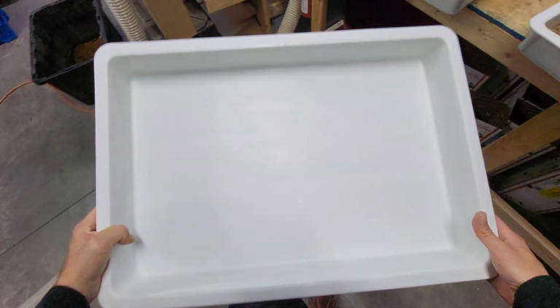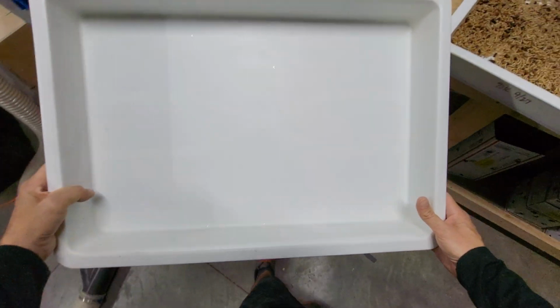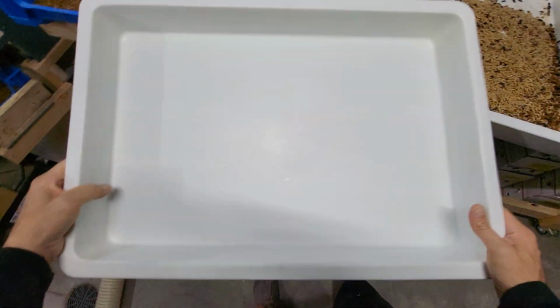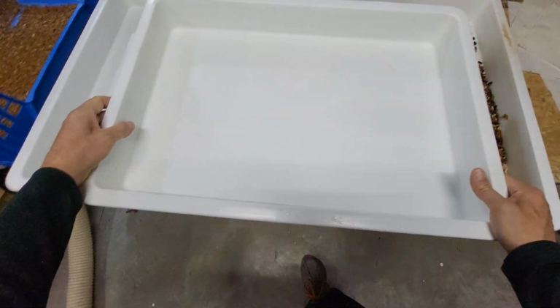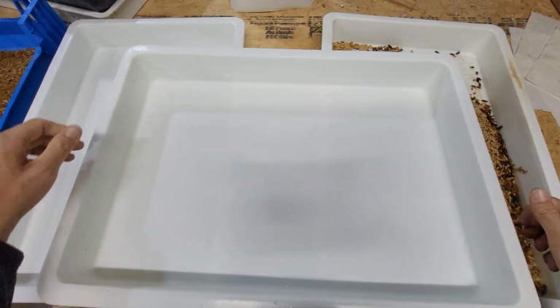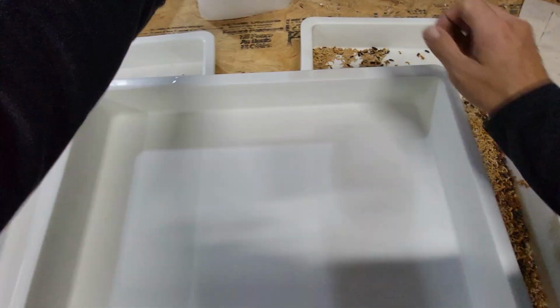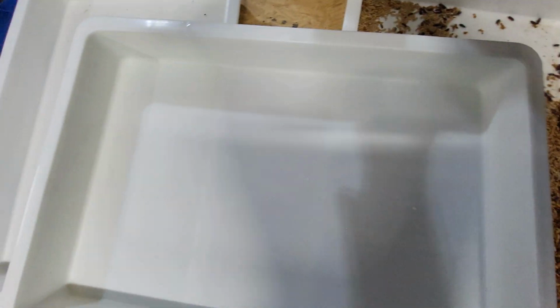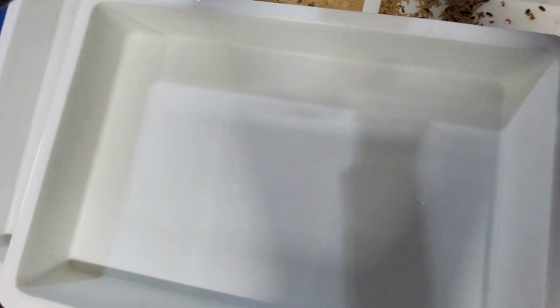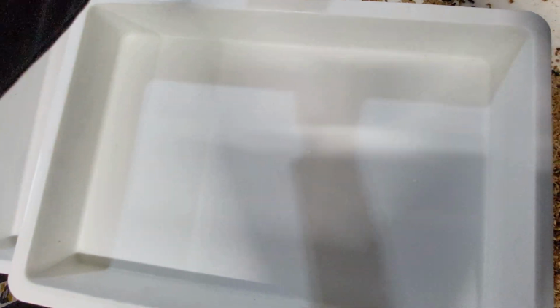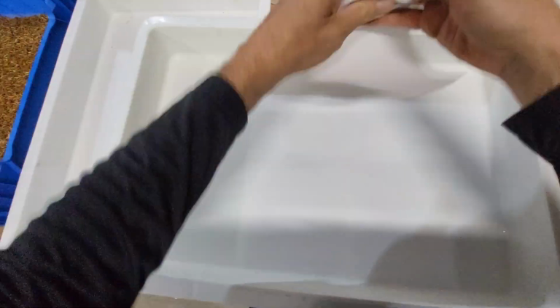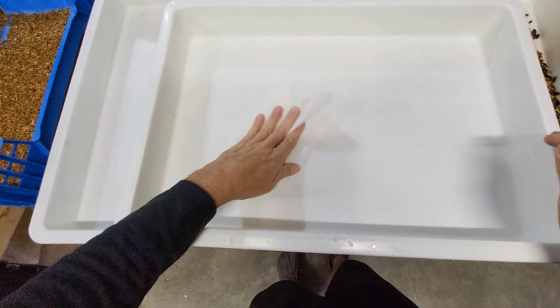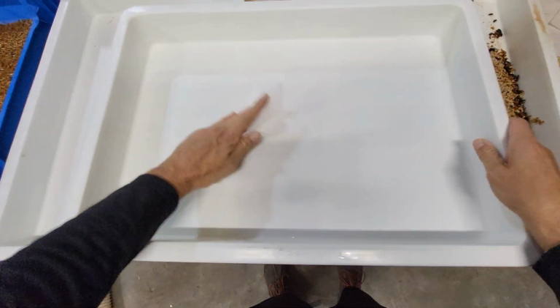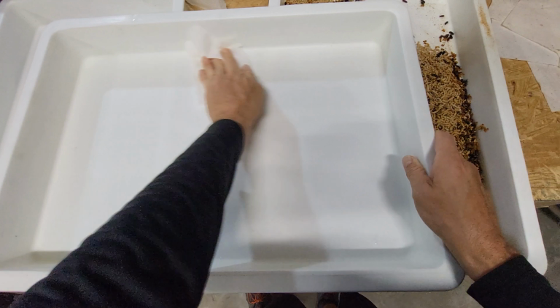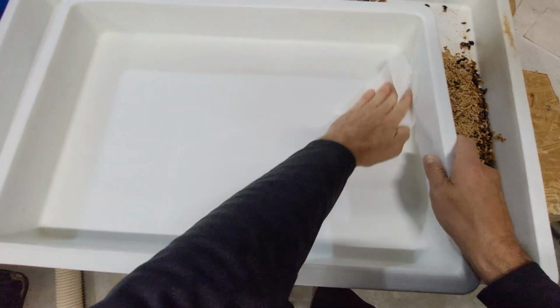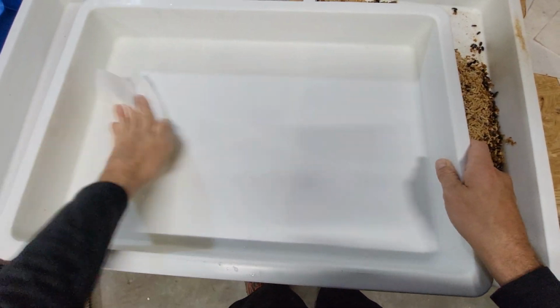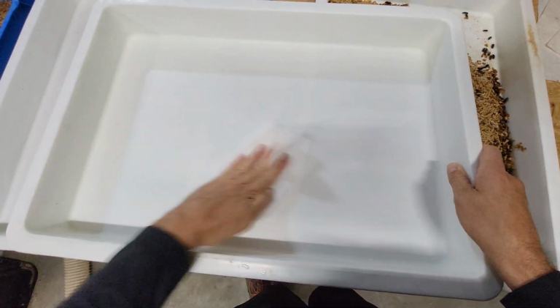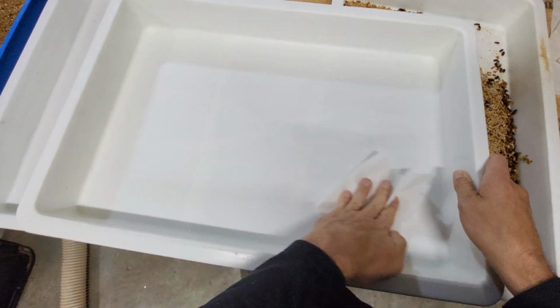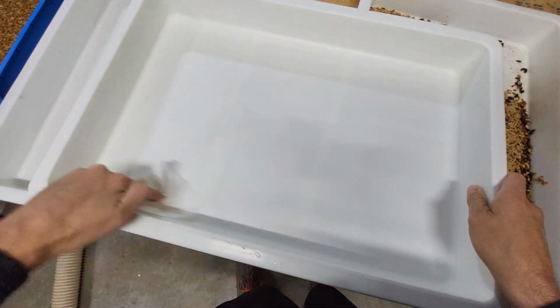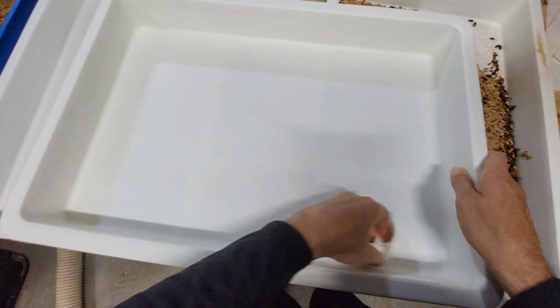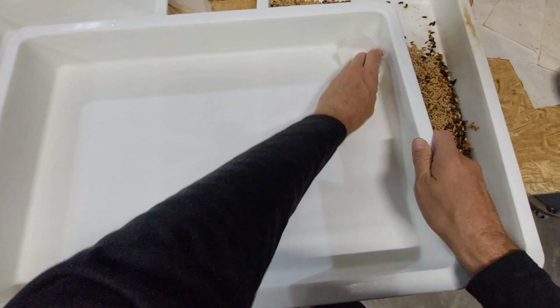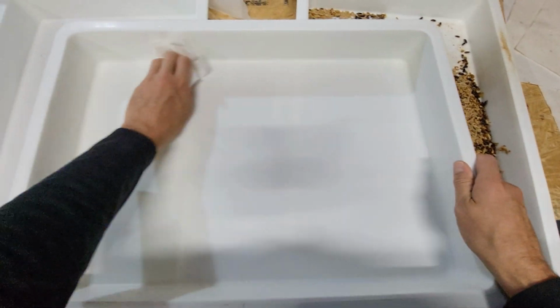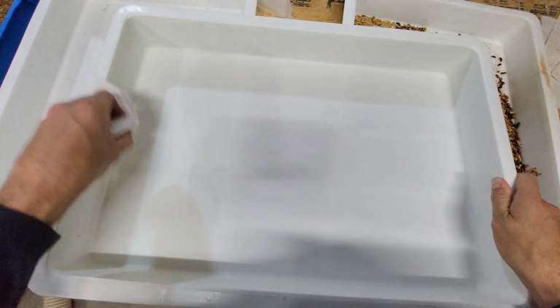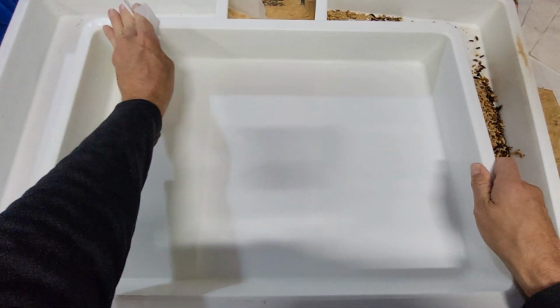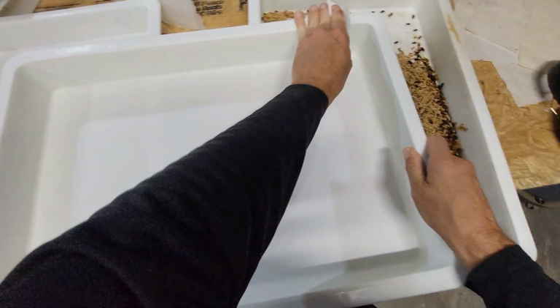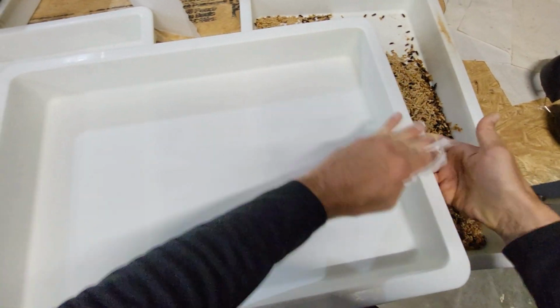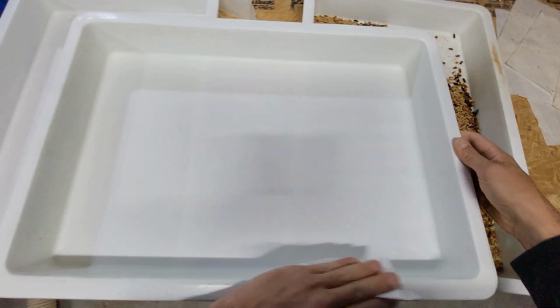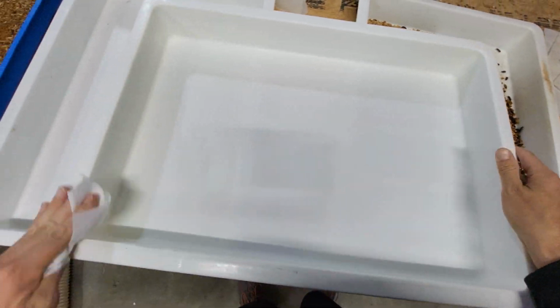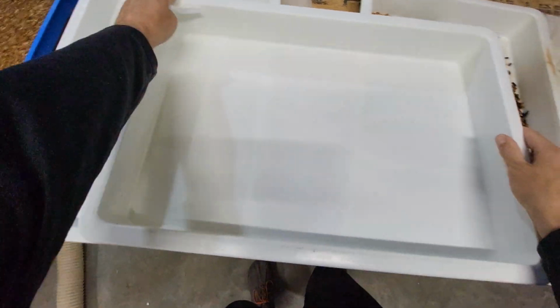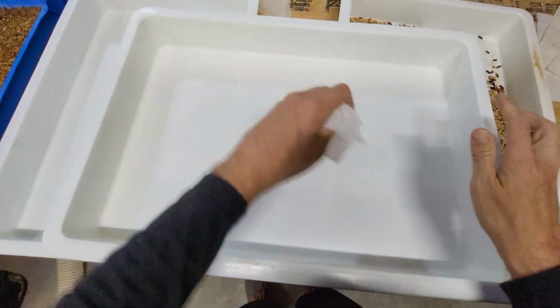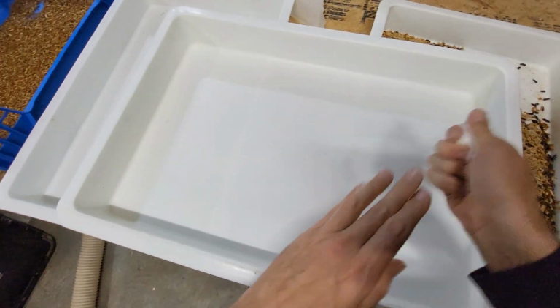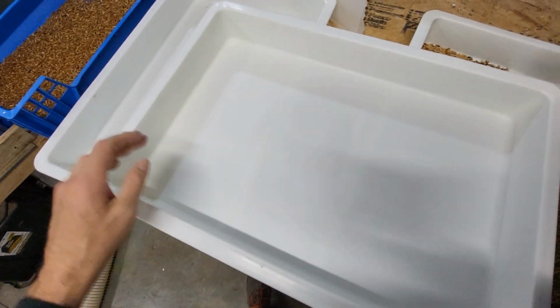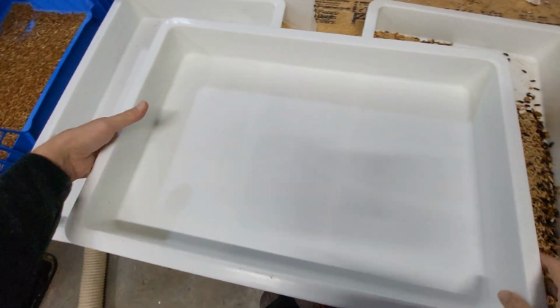Freshly washed, need to dry them out. Don't want any water down there — the pupa don't really move very well, no need to drown any of them.